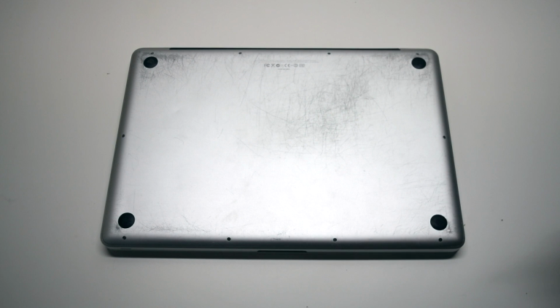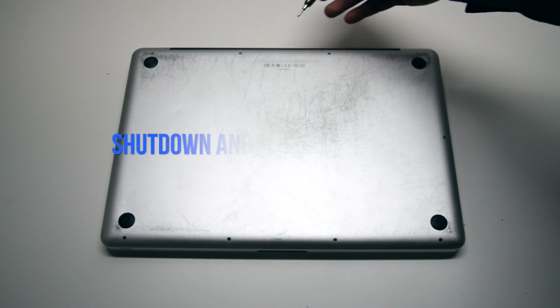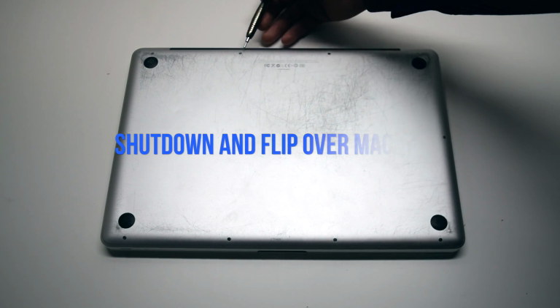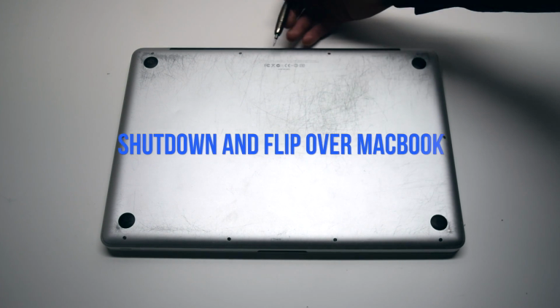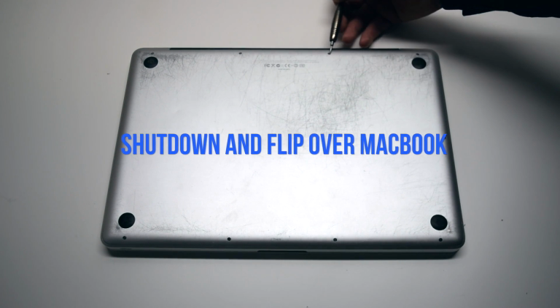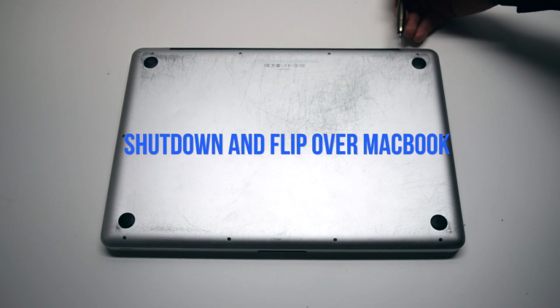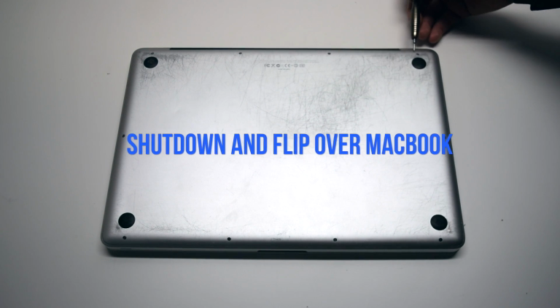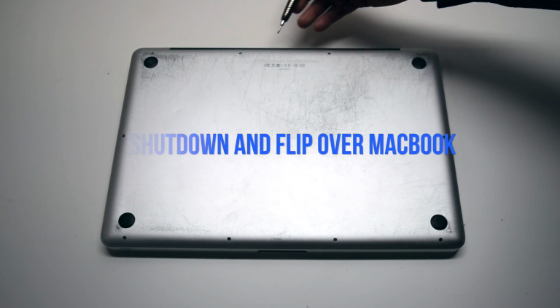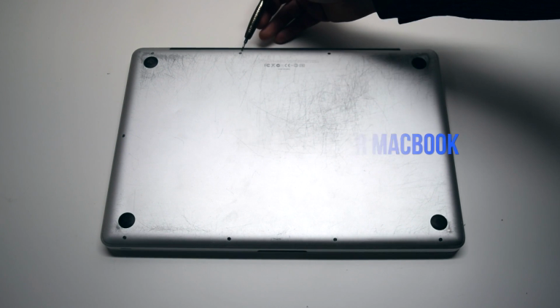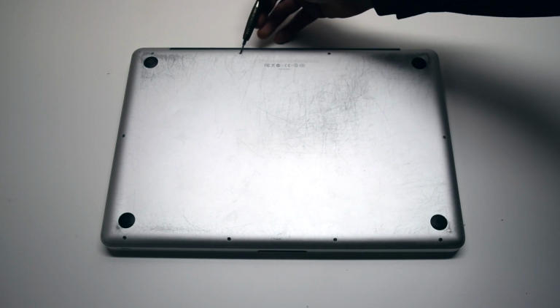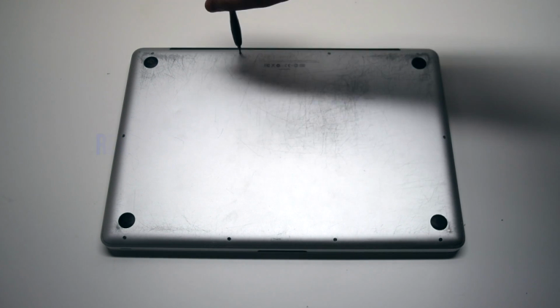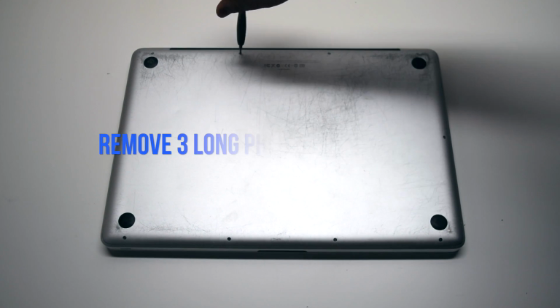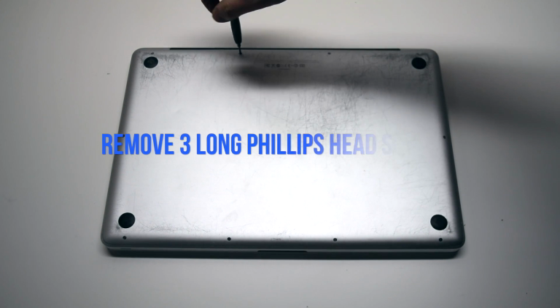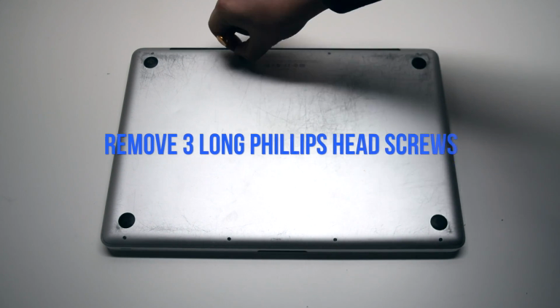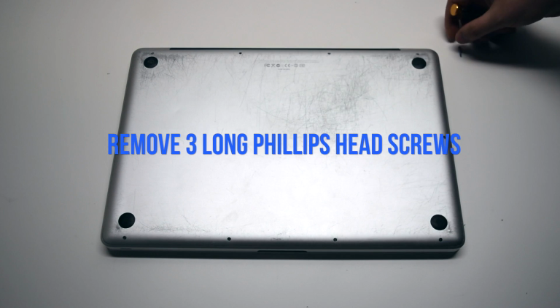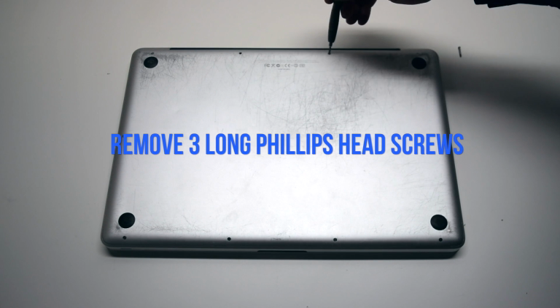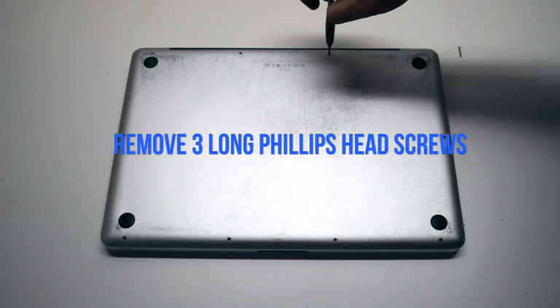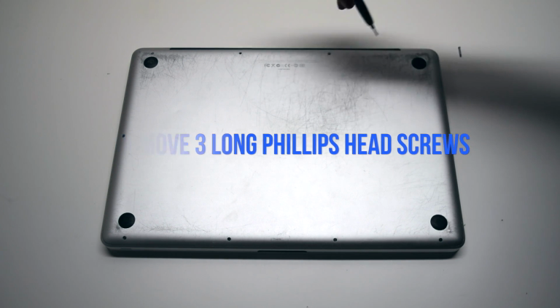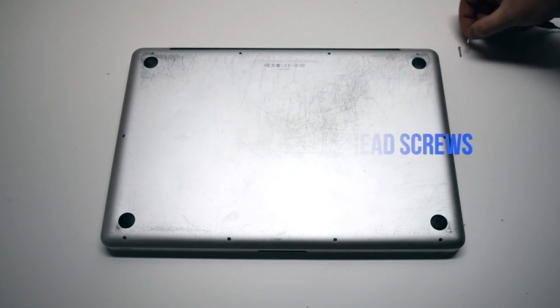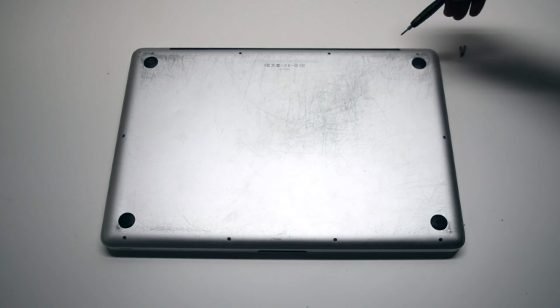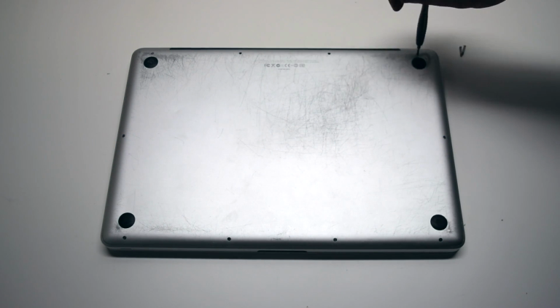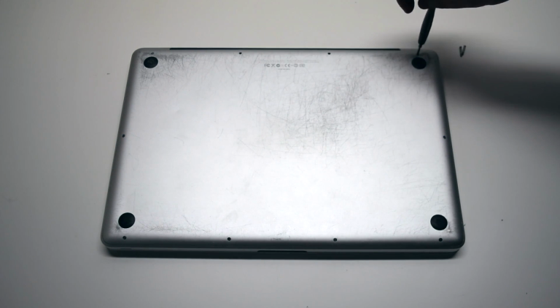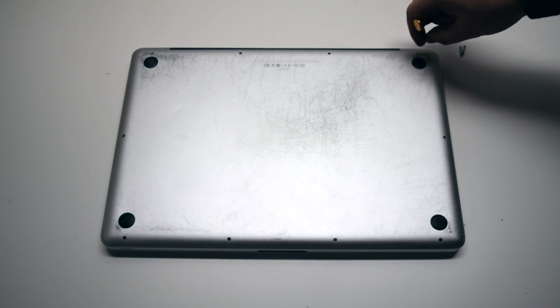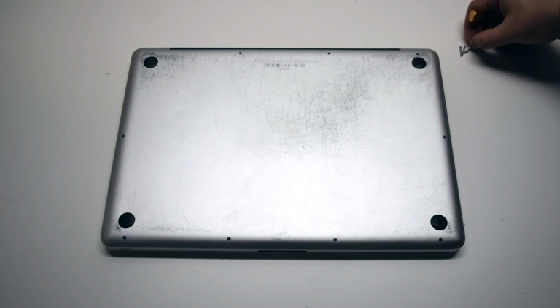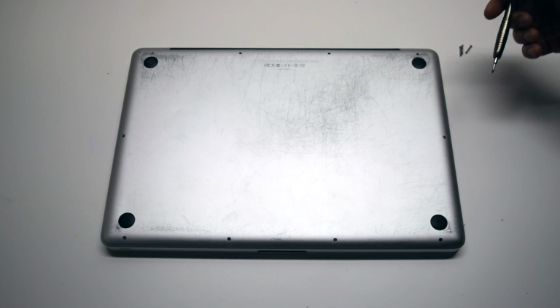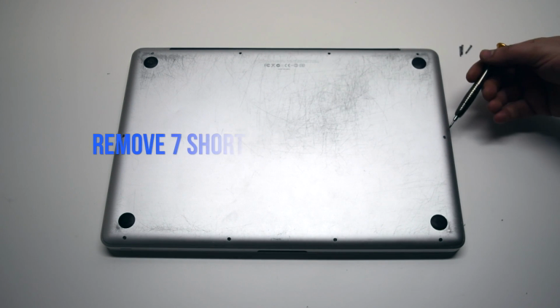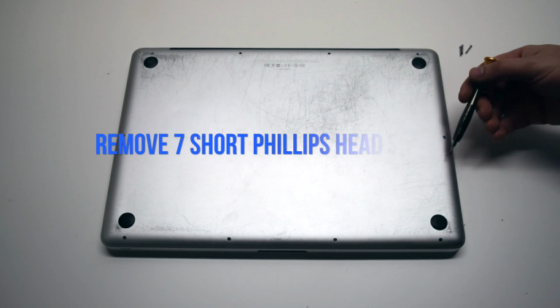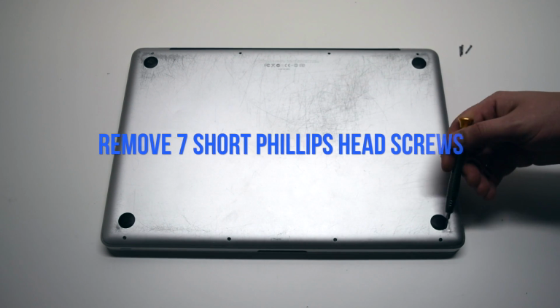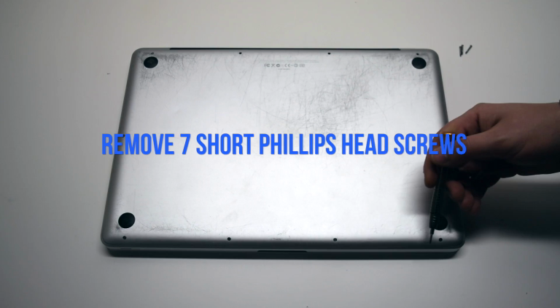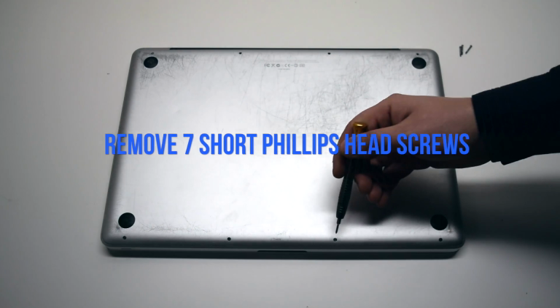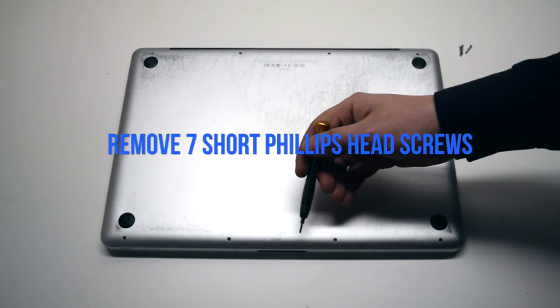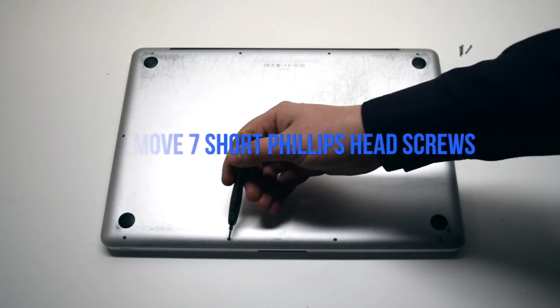Begin by shutting down and flipping over the MacBook. We'll need to remove the three long Phillips head screws first. Now remove the seven short Phillips head screws.